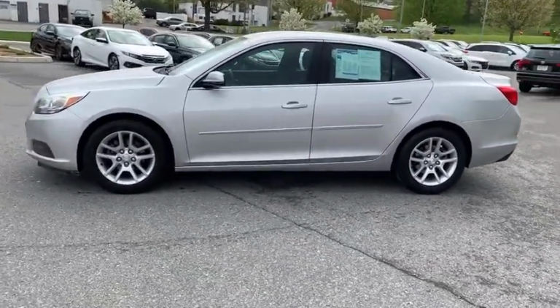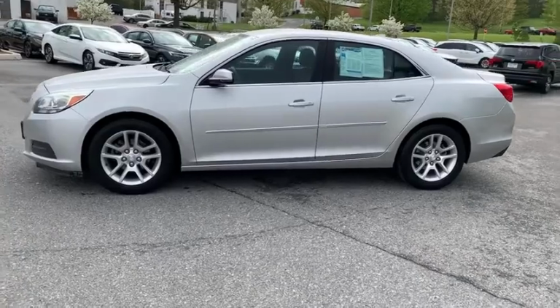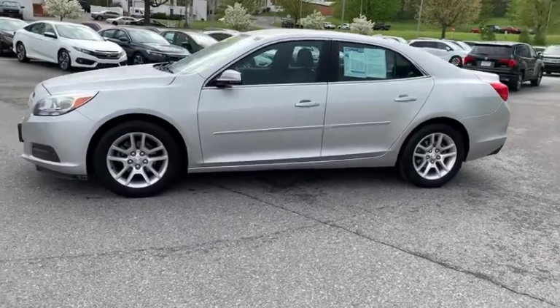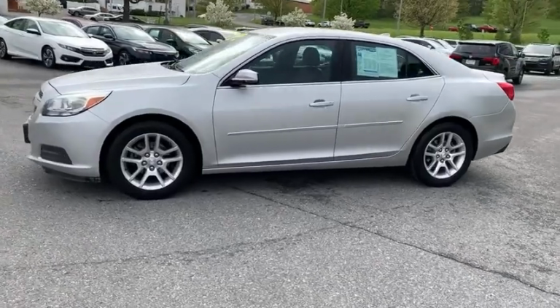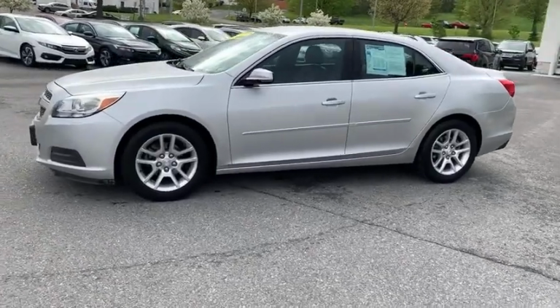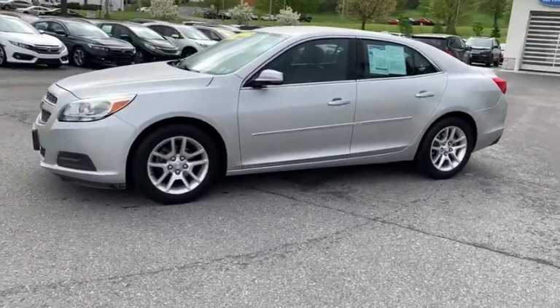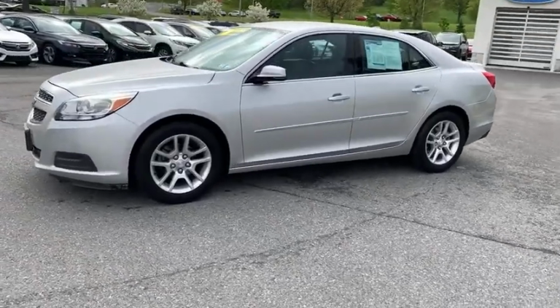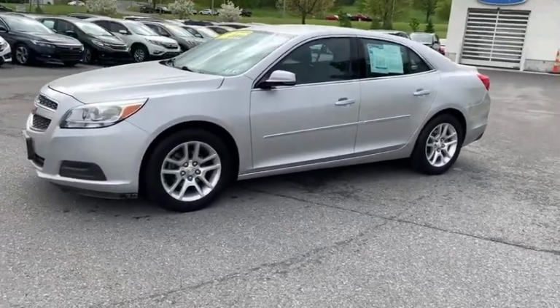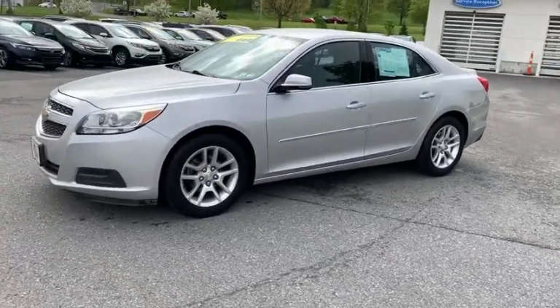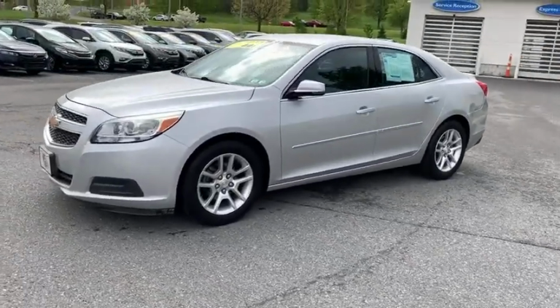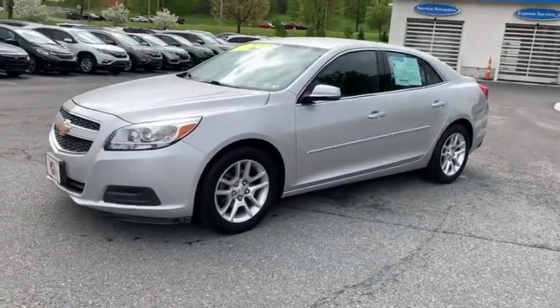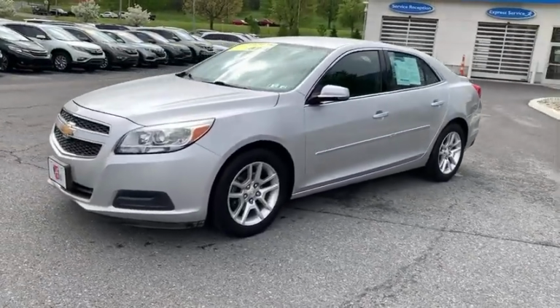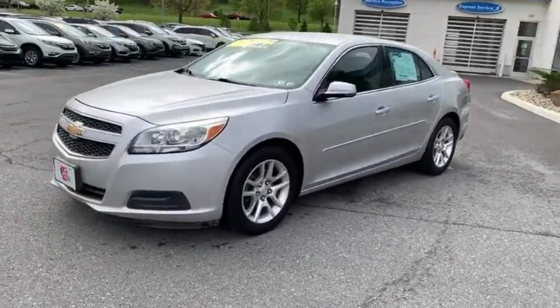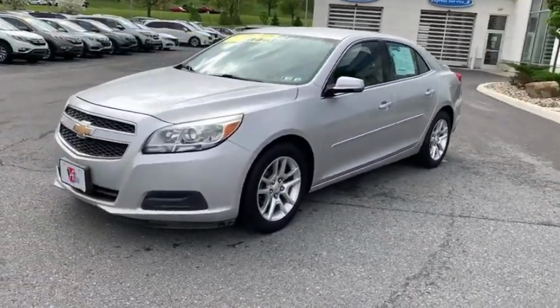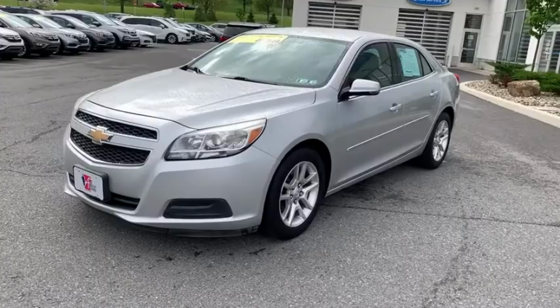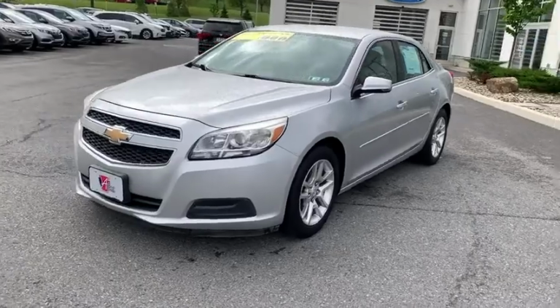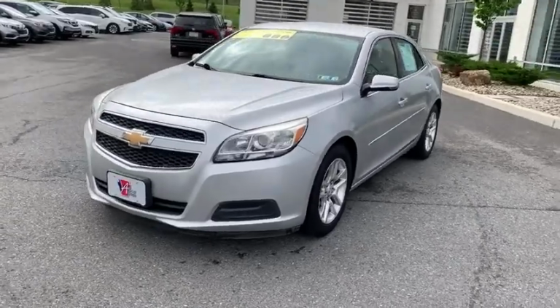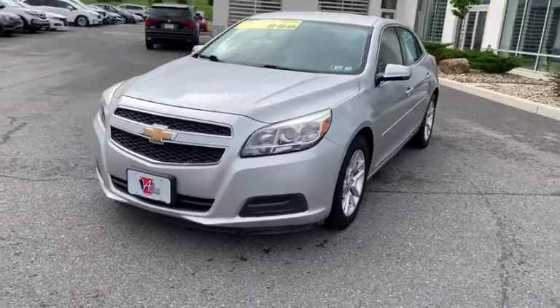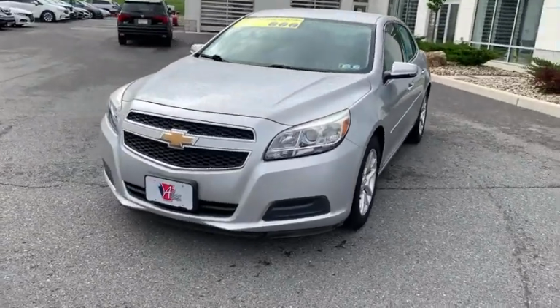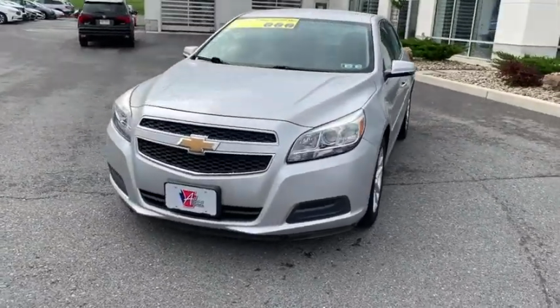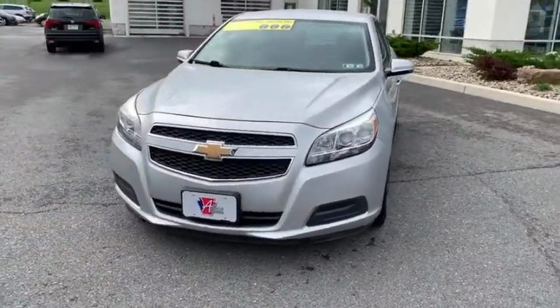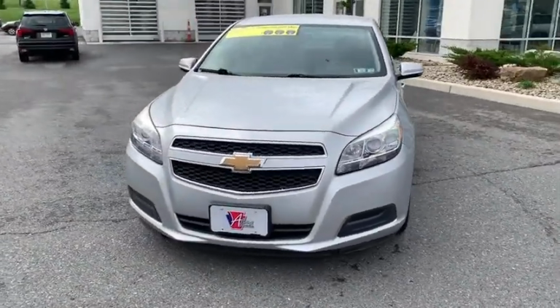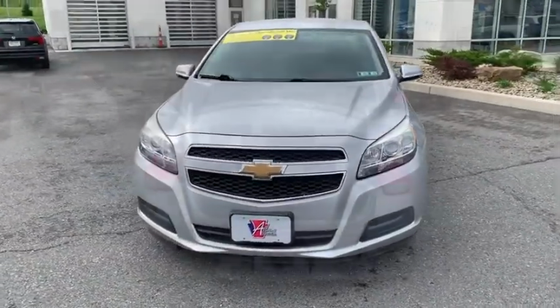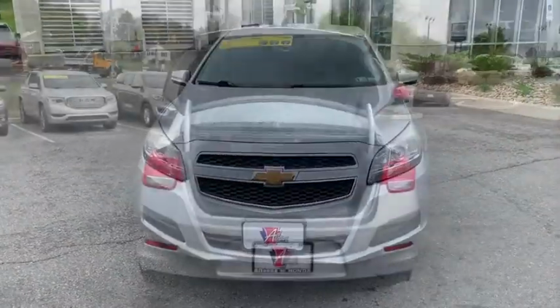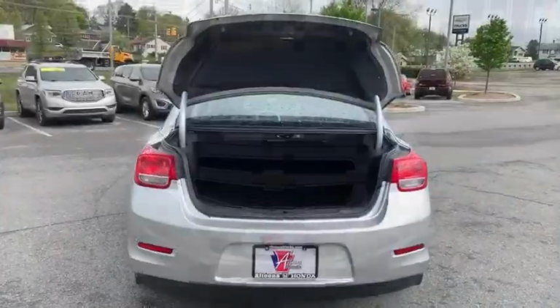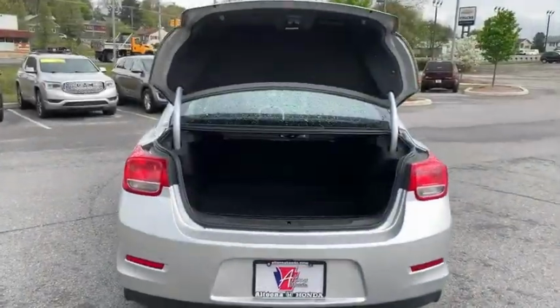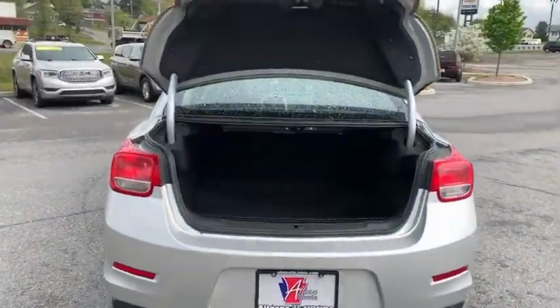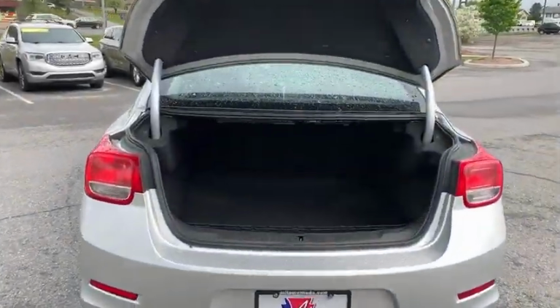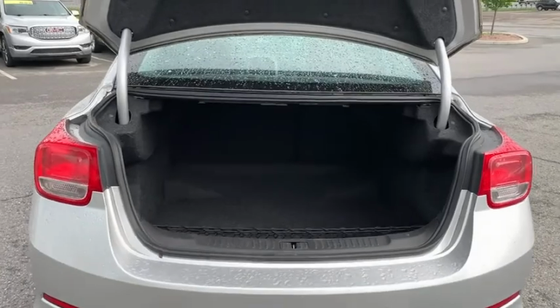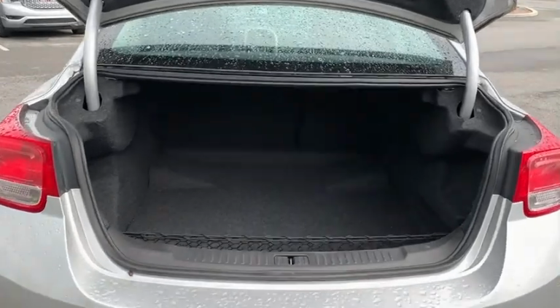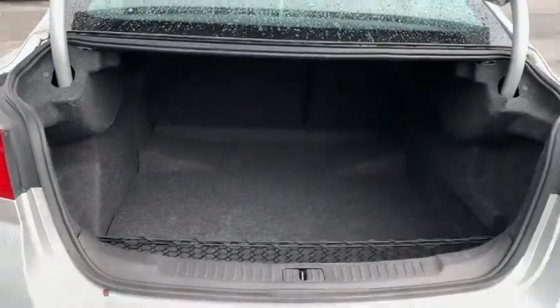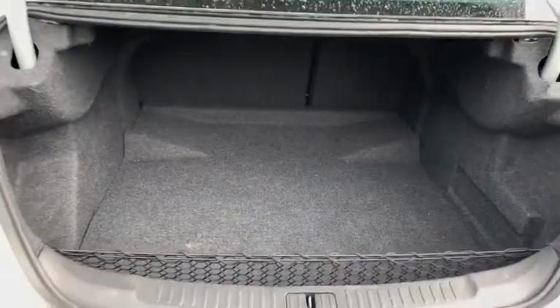Center armrest, power windows, compass, trip computer, rear window defroster, security system, CD player, electronic stability control, remote keyless entry, Sirius satellite radio.